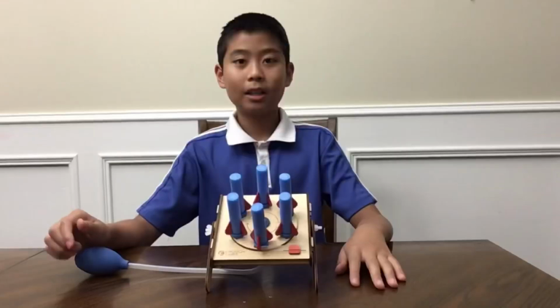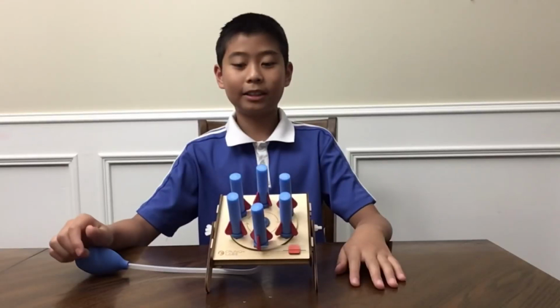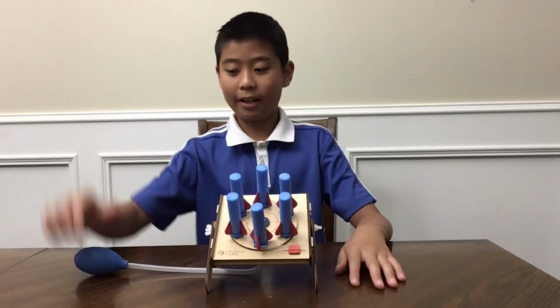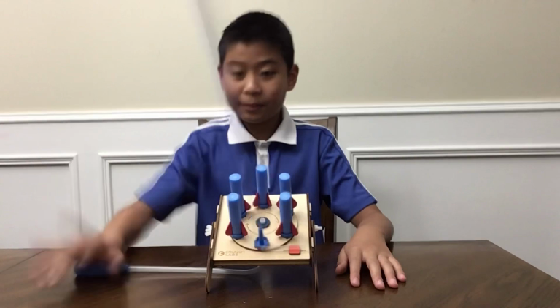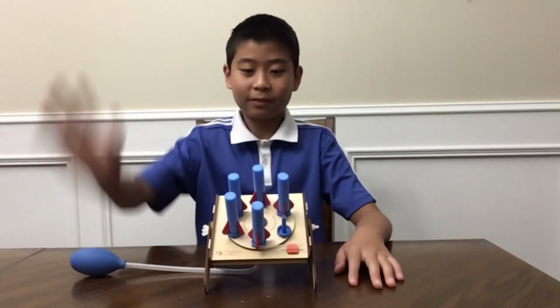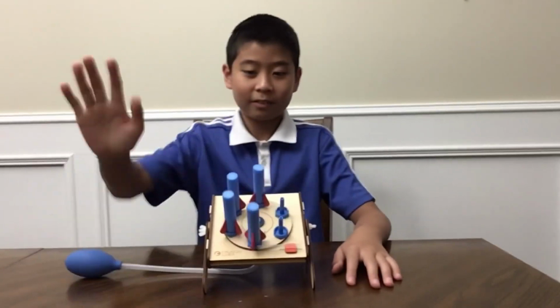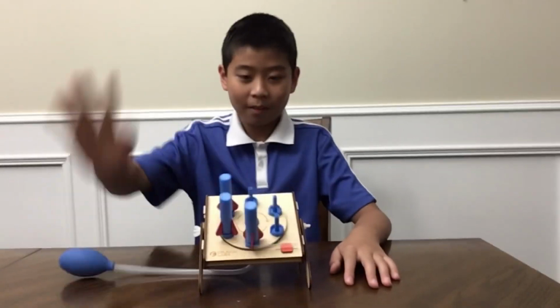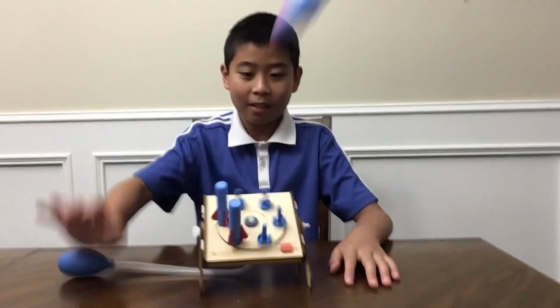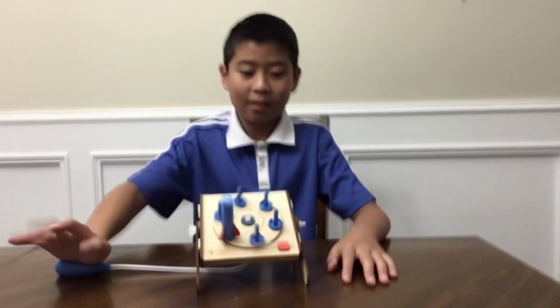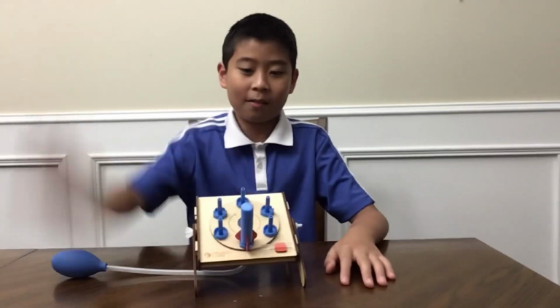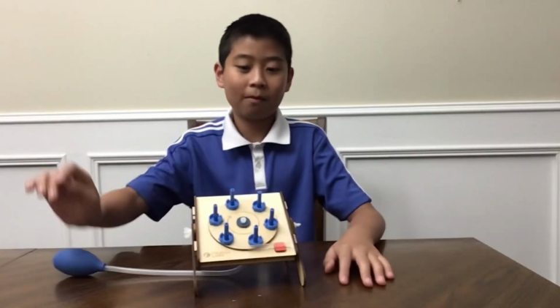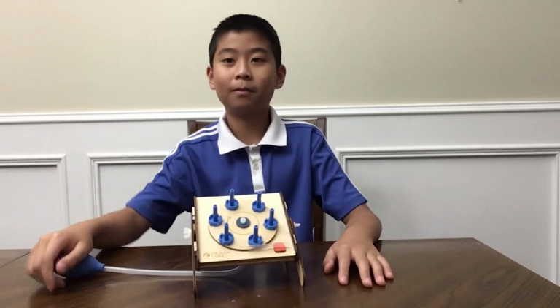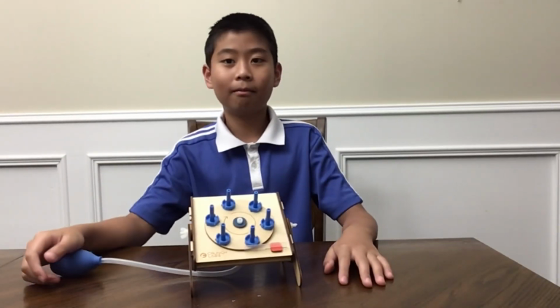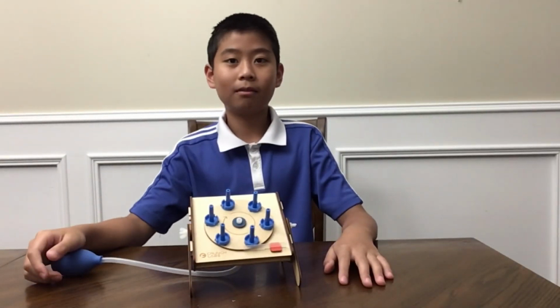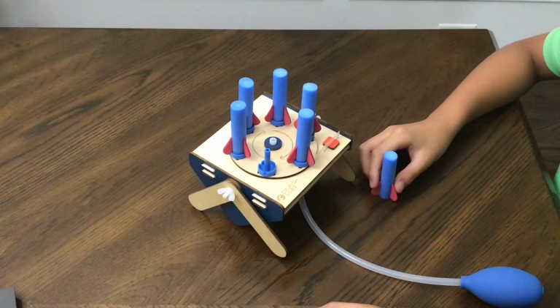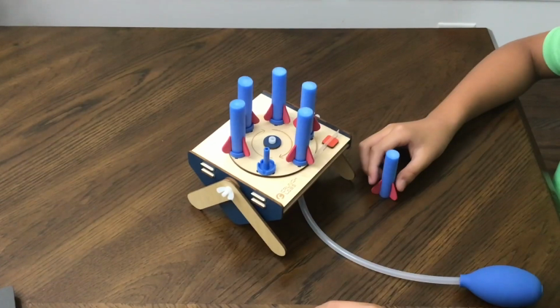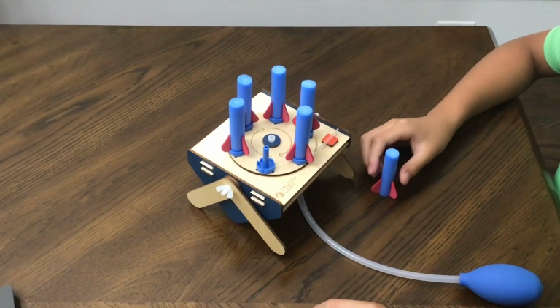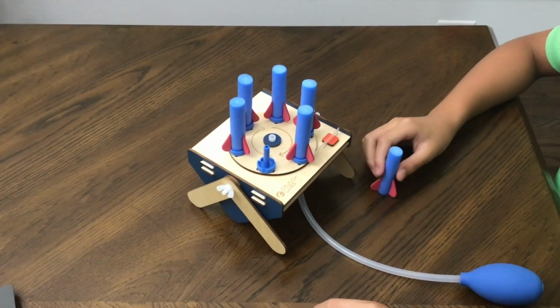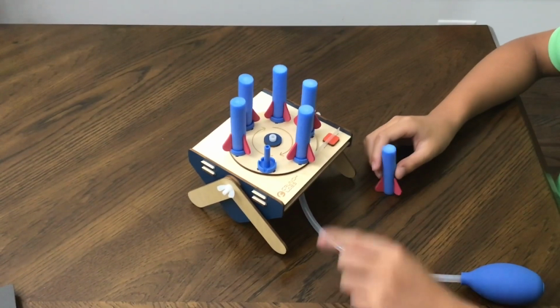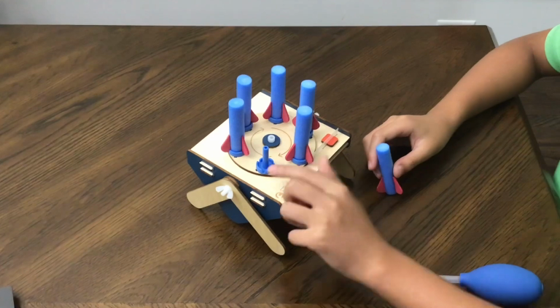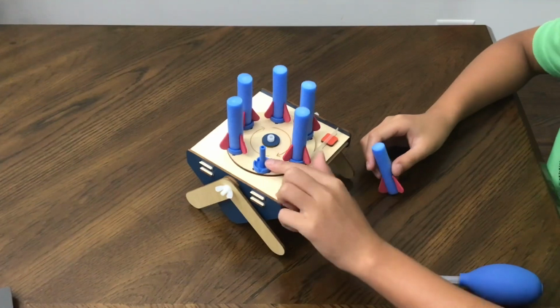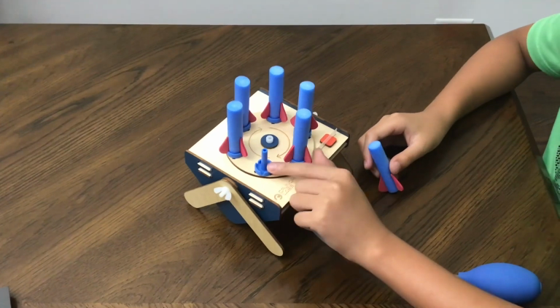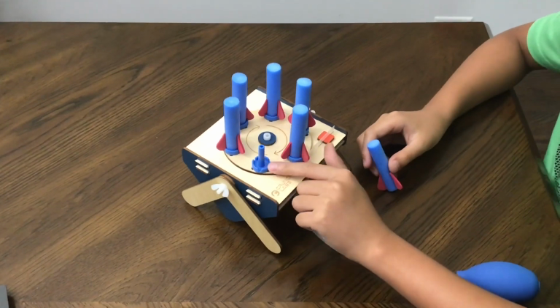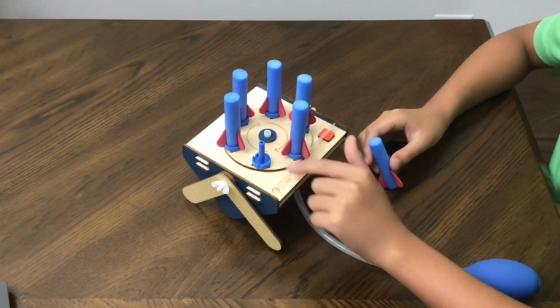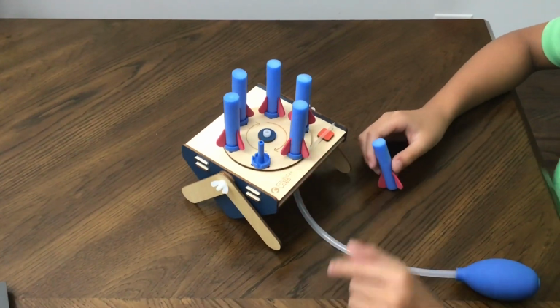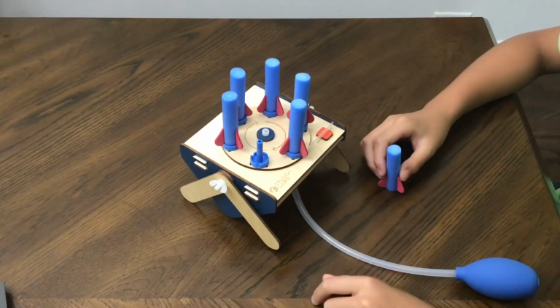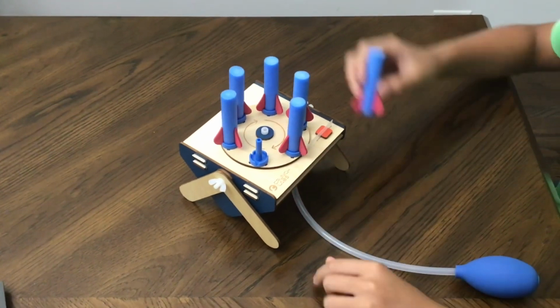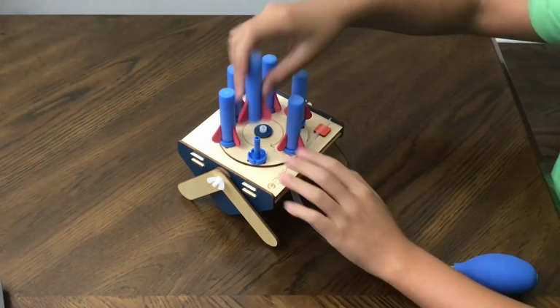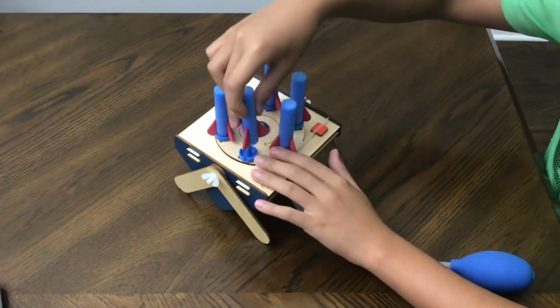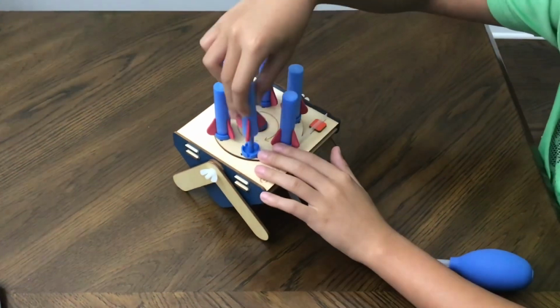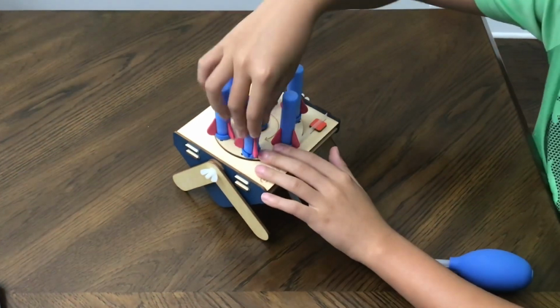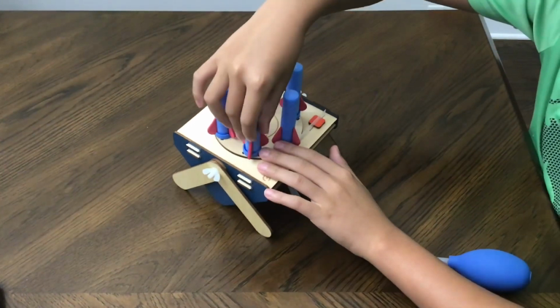It's done. This is the Stomp Rocket. There are six nozzles attached to a wheel. You can put rockets on the nozzles.